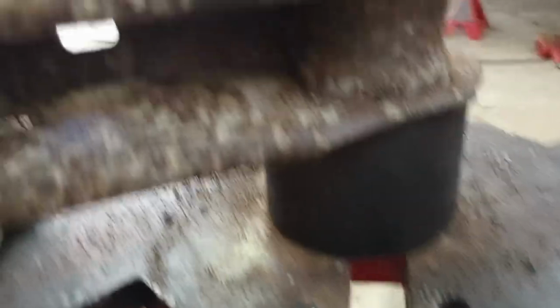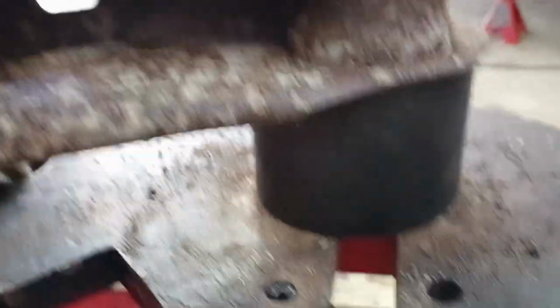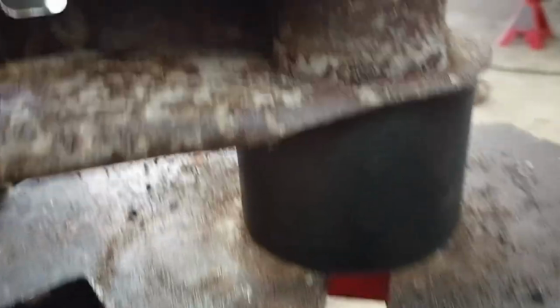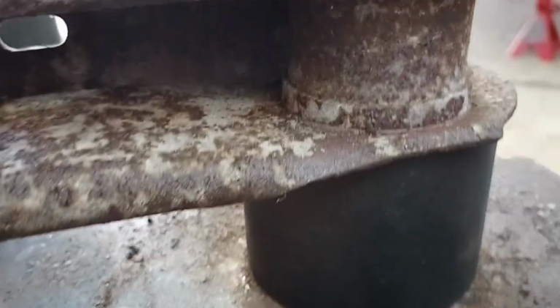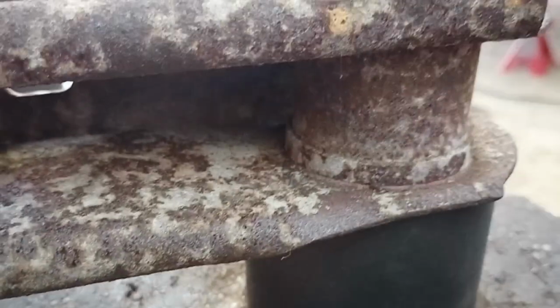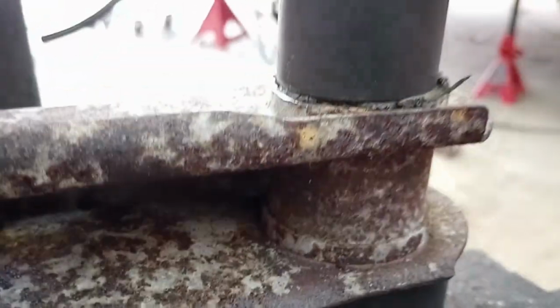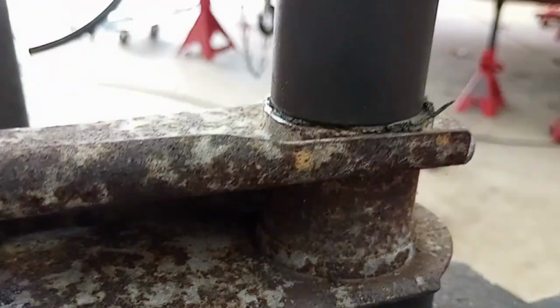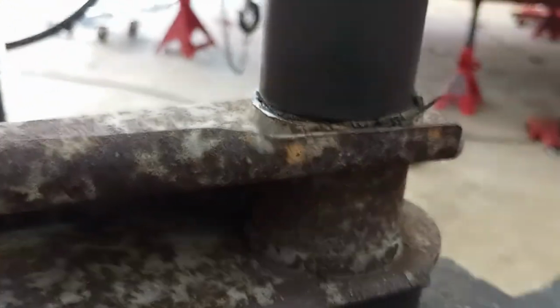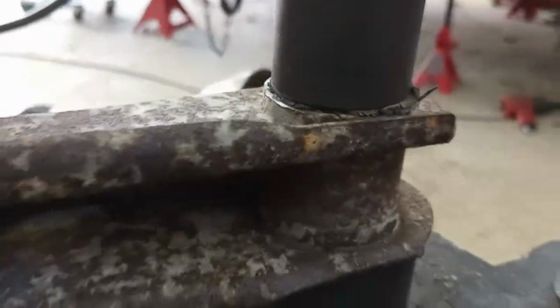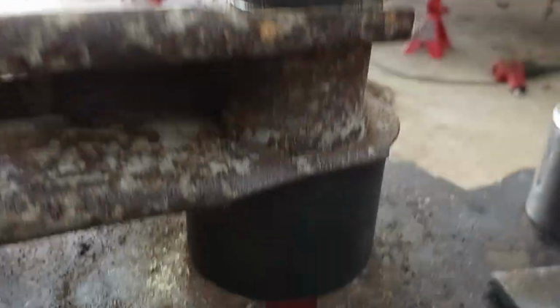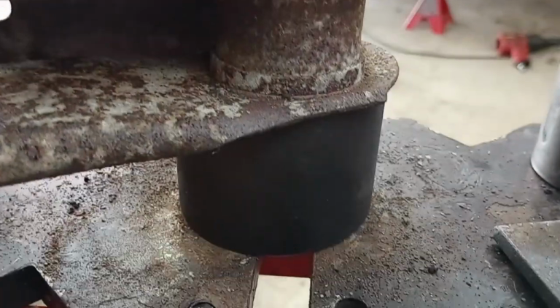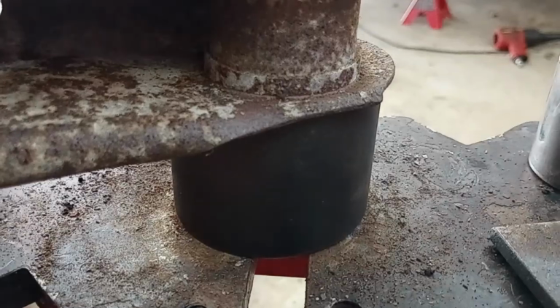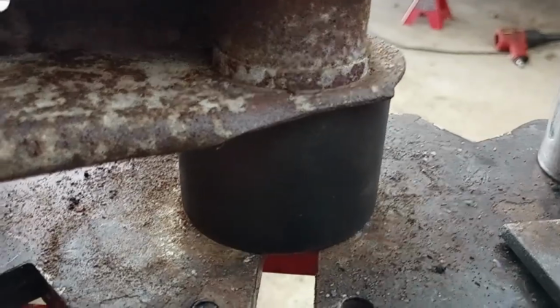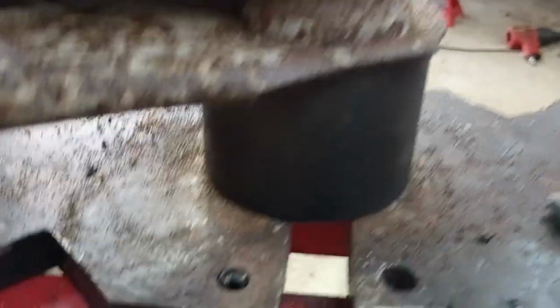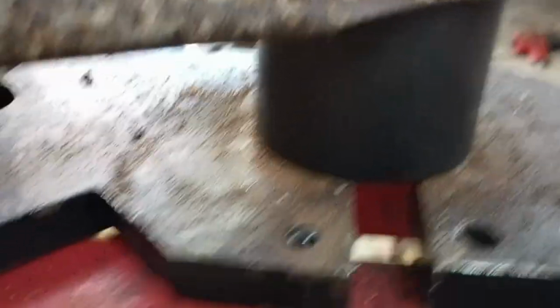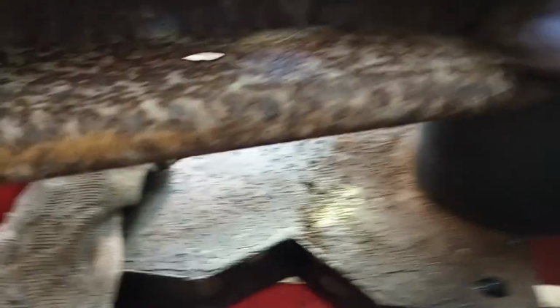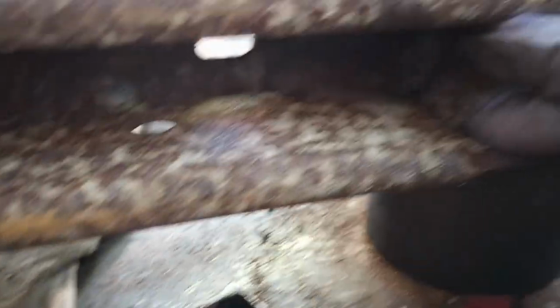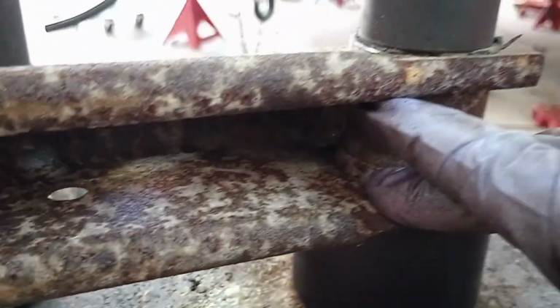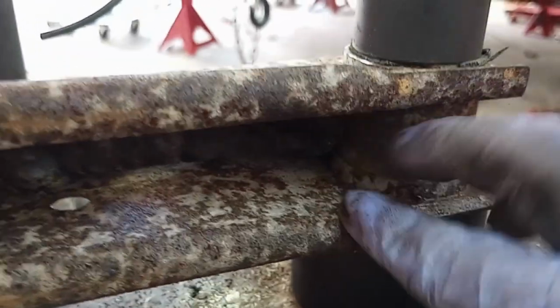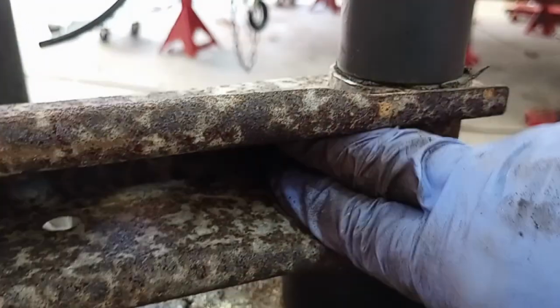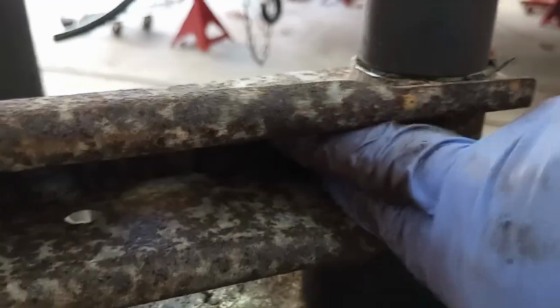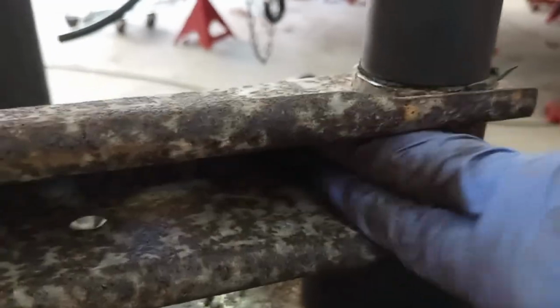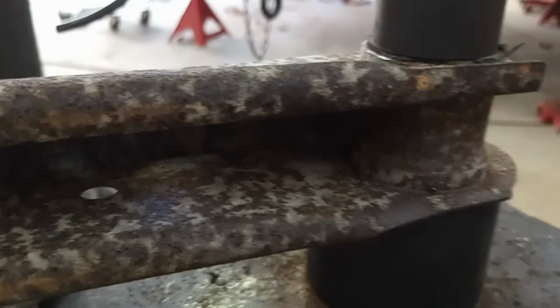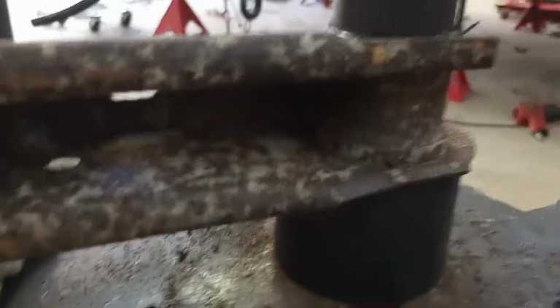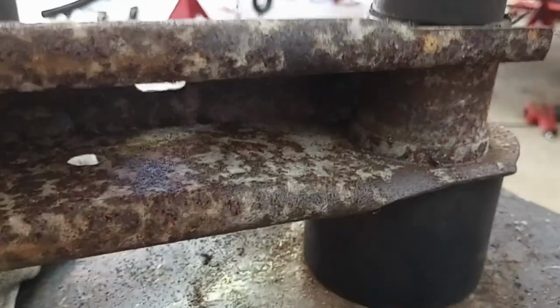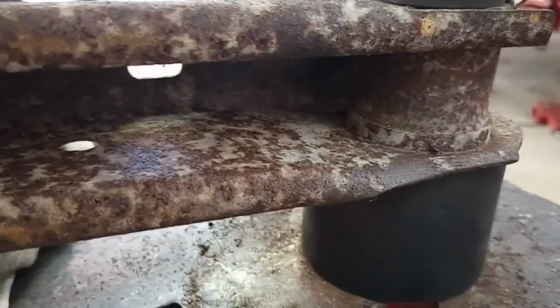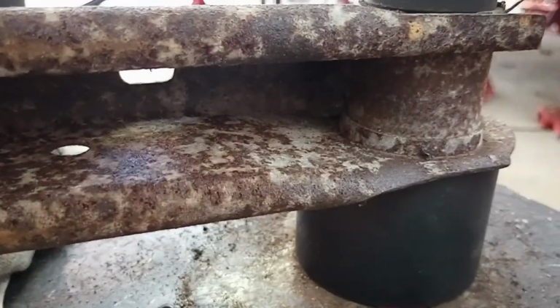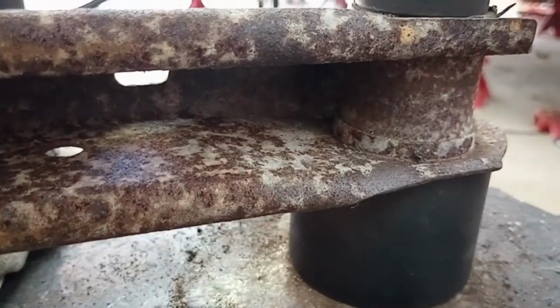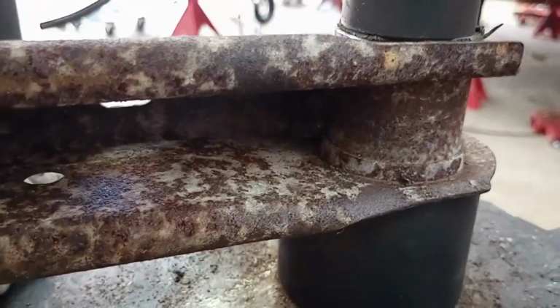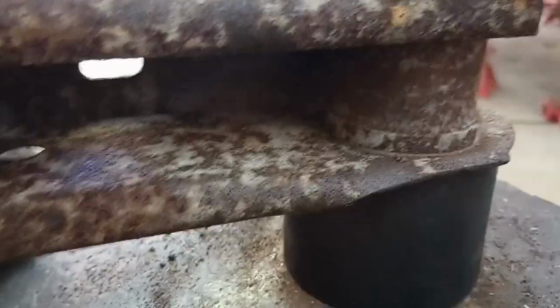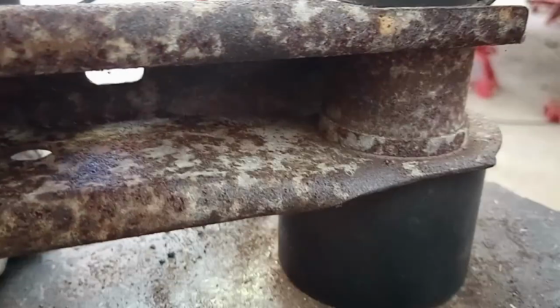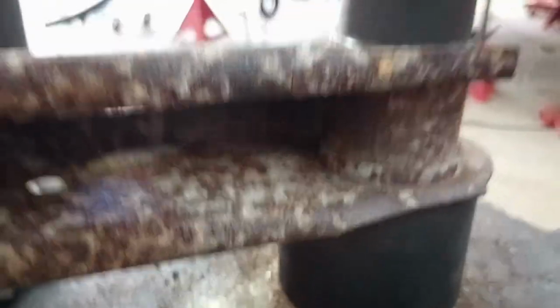There we go, I just got the snap. You'll hear it snap when it breaks free, and it will crush in here a little bit. I should have put a spacer in there, but I didn't. I can probably just bend it back.